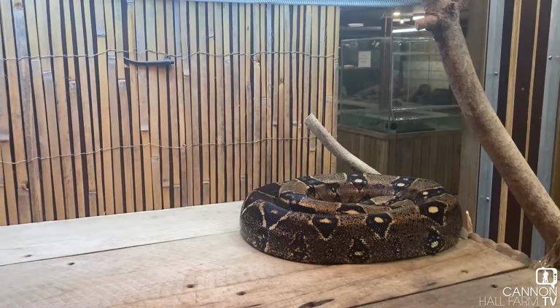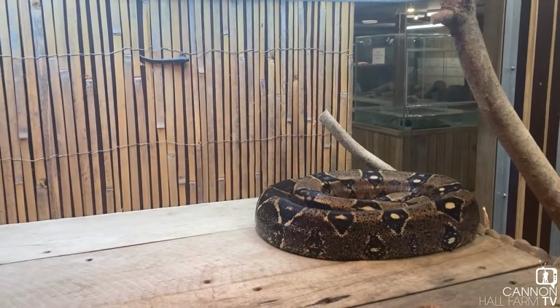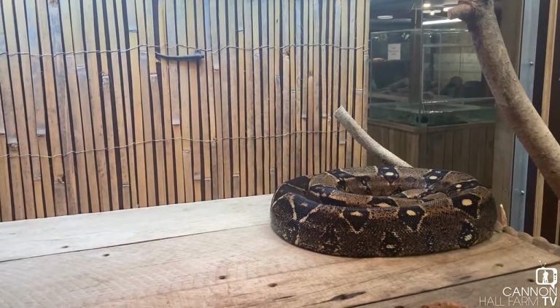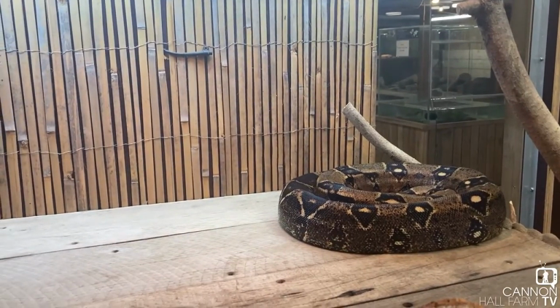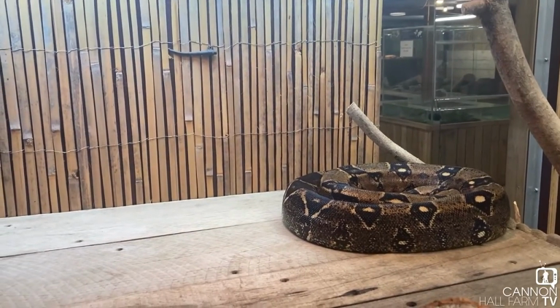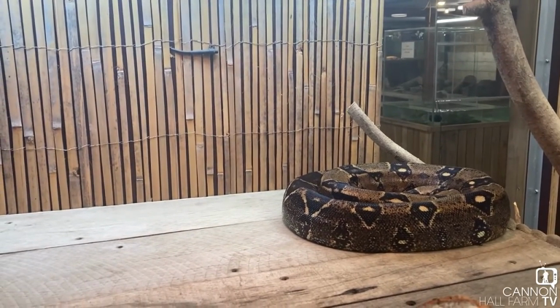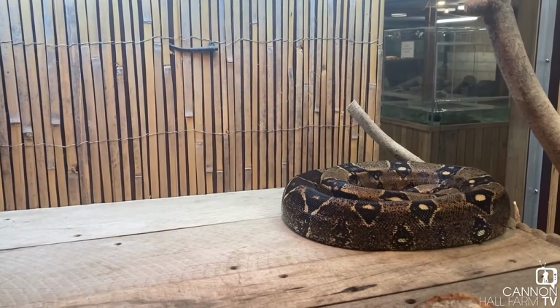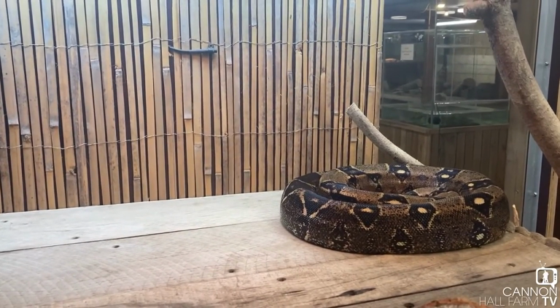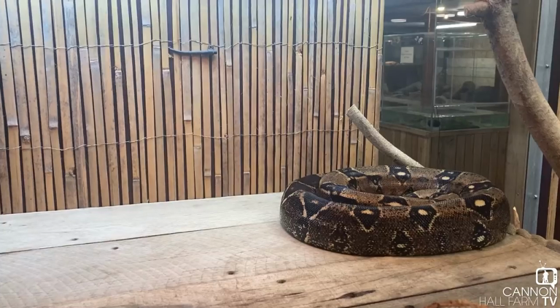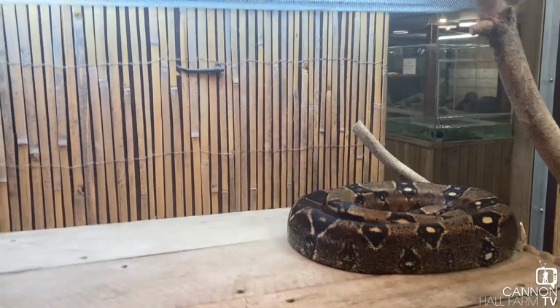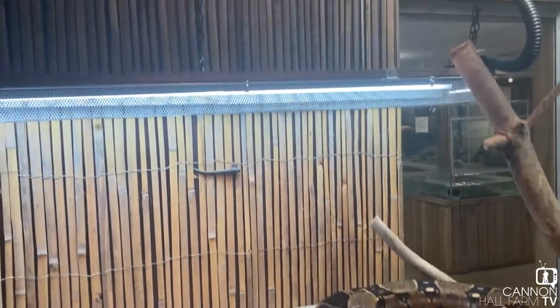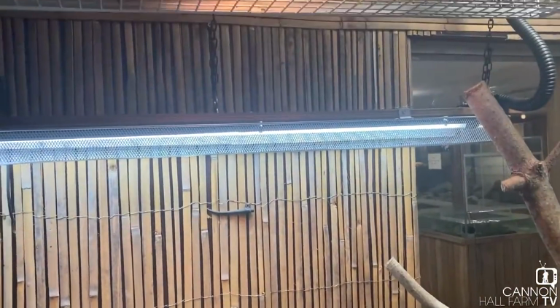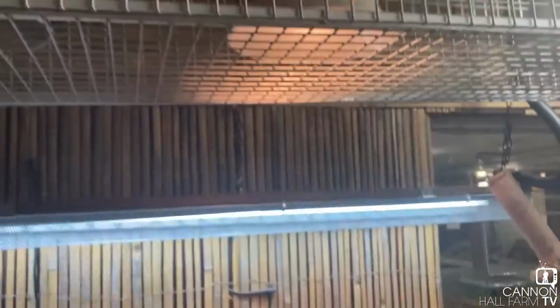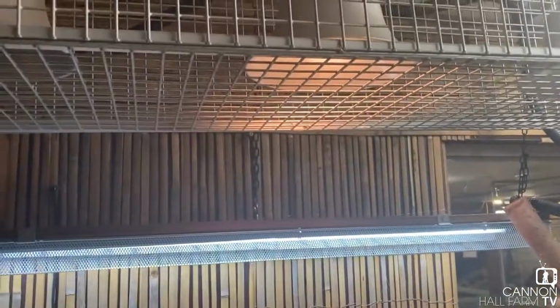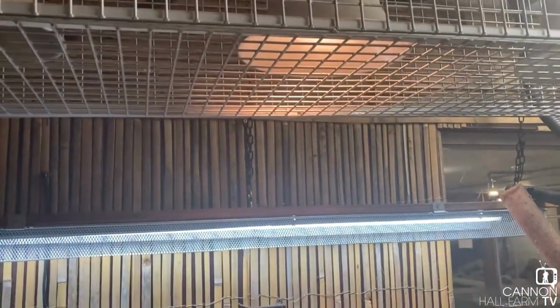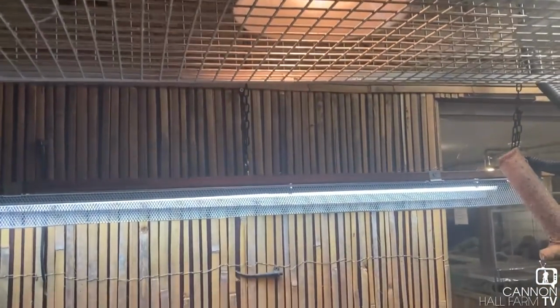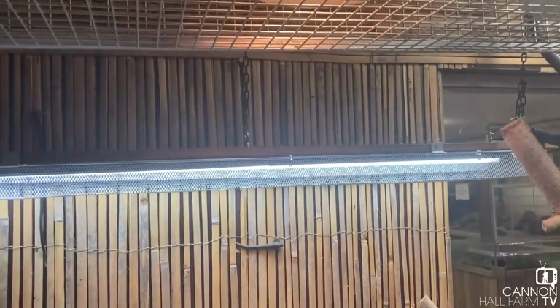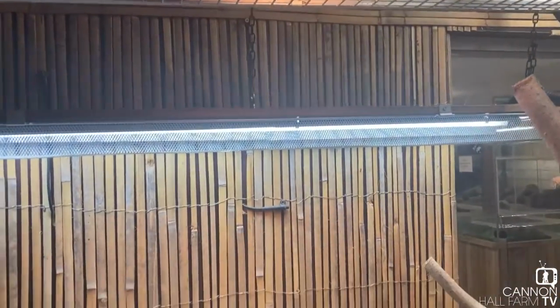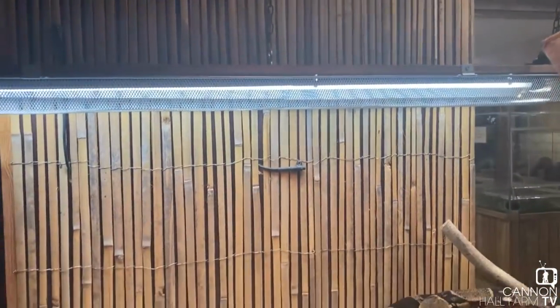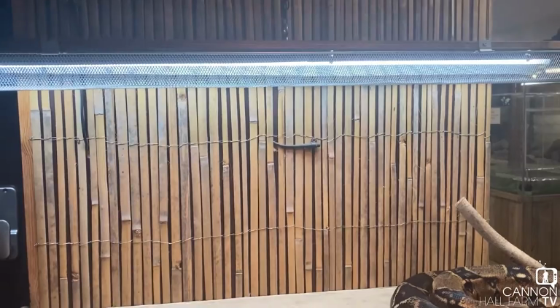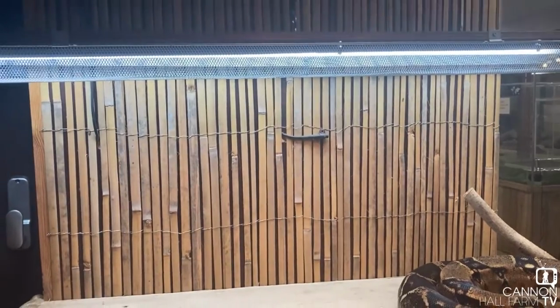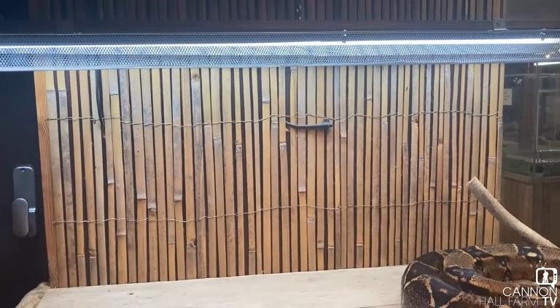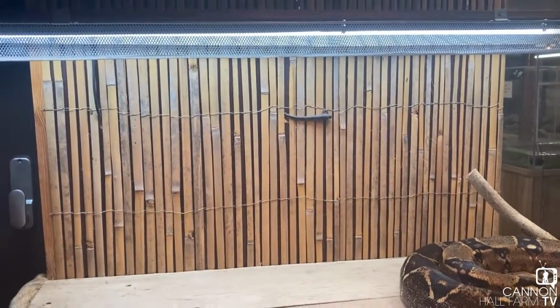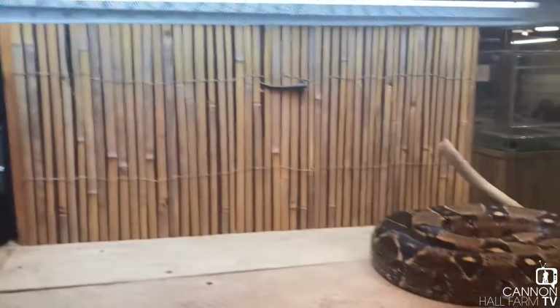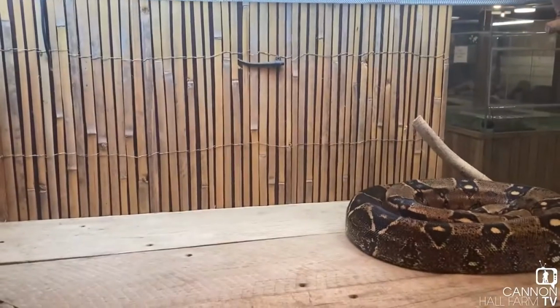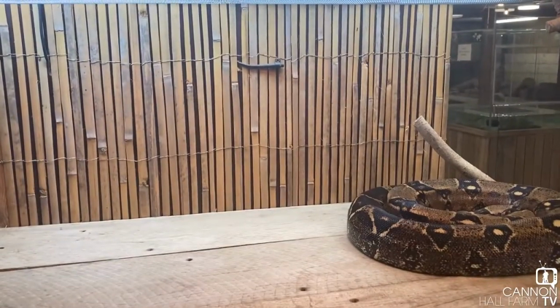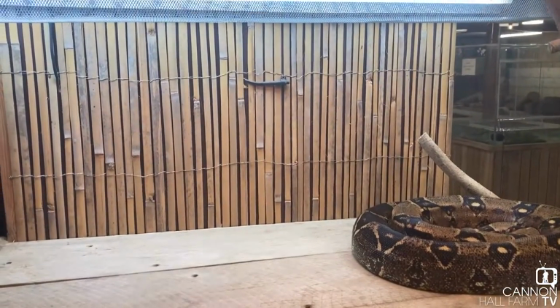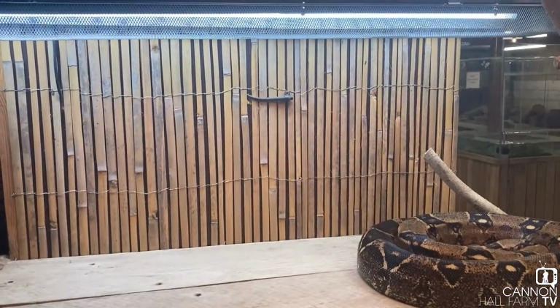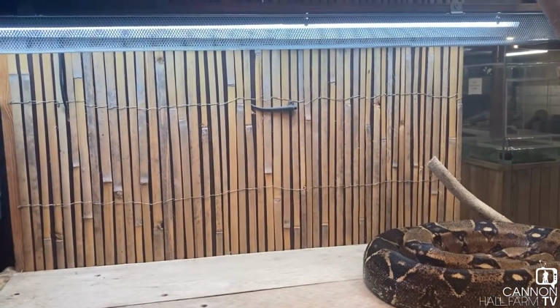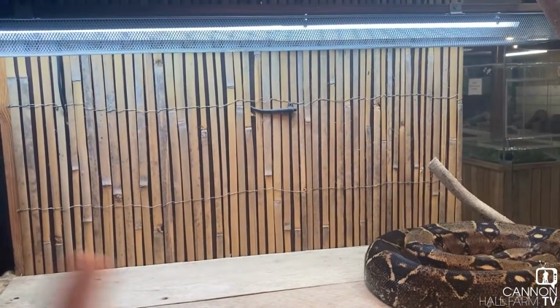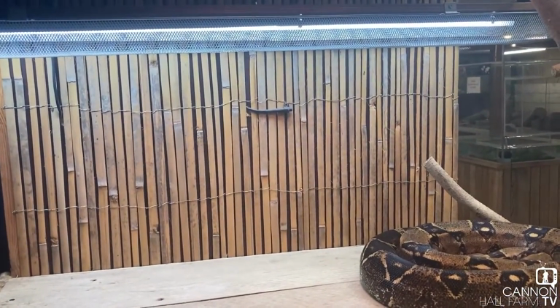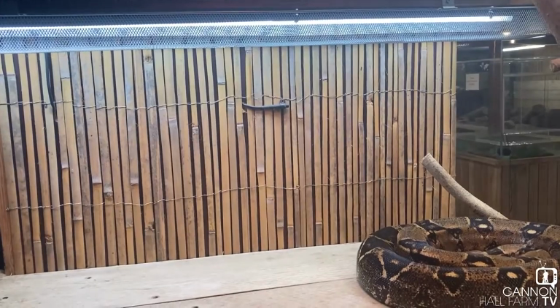Most of the things in this enclosure are working really well. His basking temperature from that light there is where it needs to be, and he's getting a really good amount of UV light in his basking spot from that tube UV system there.